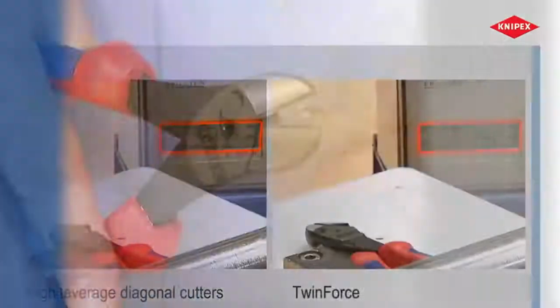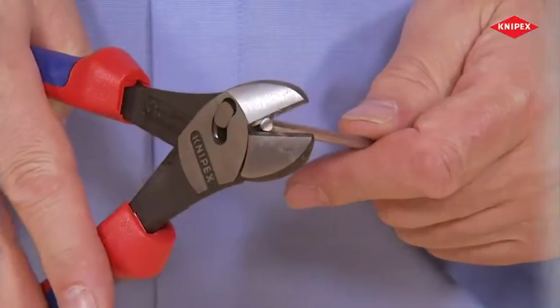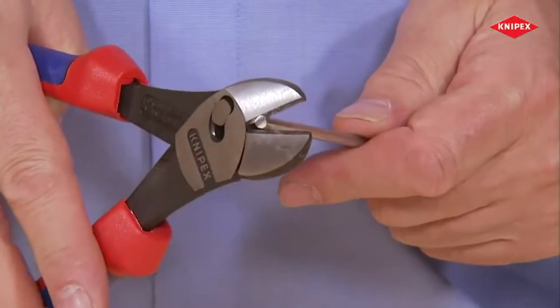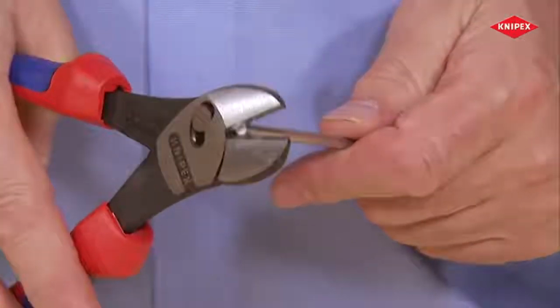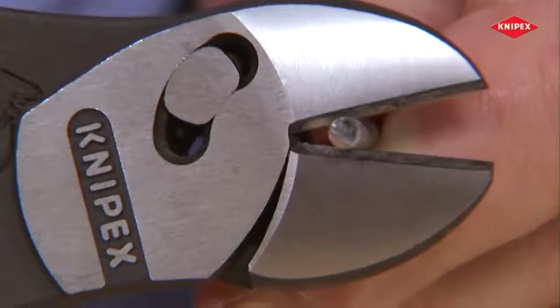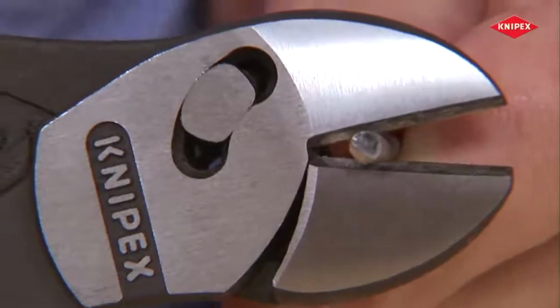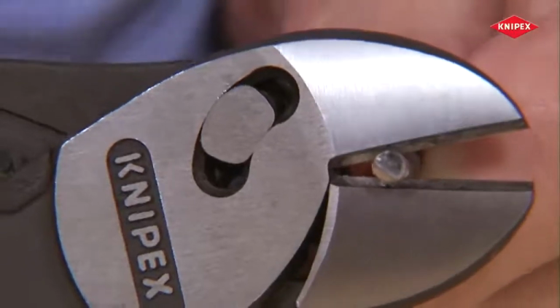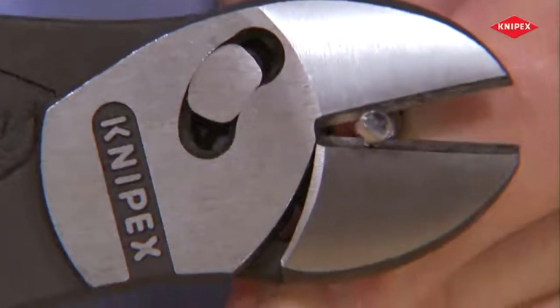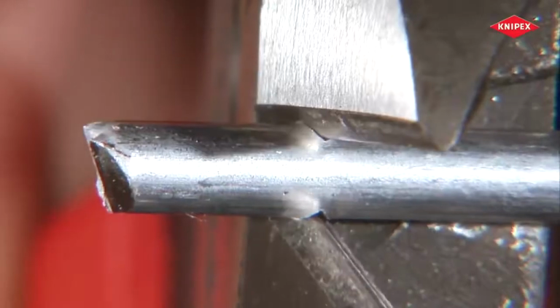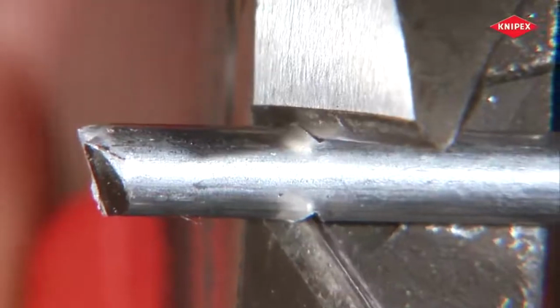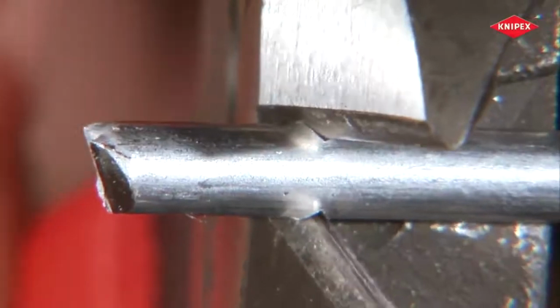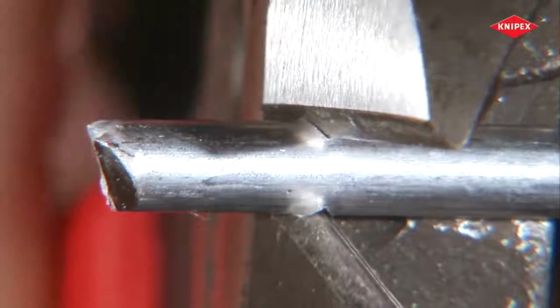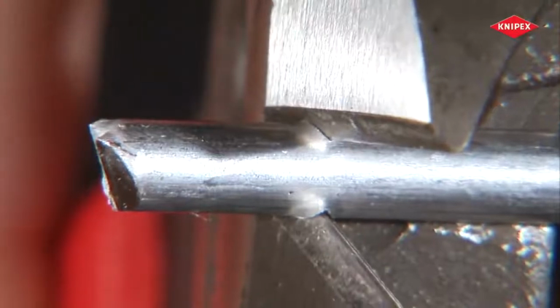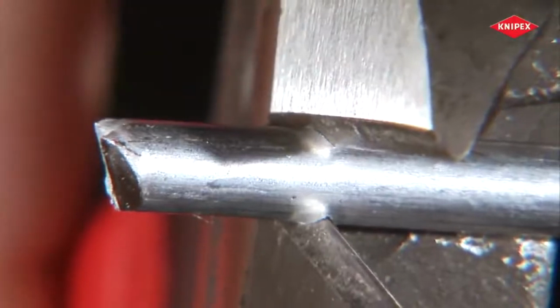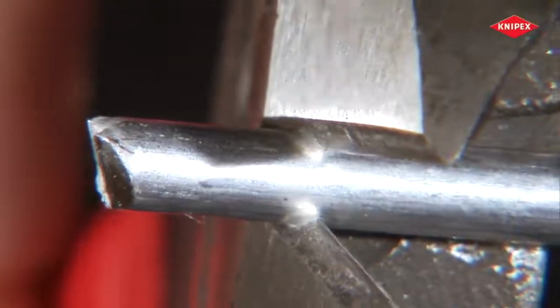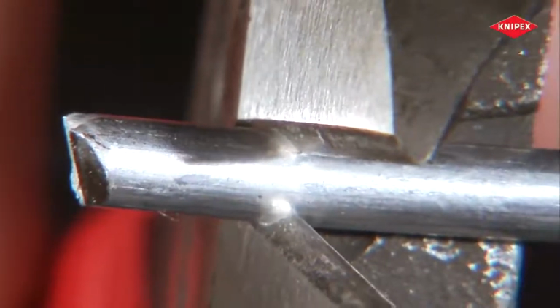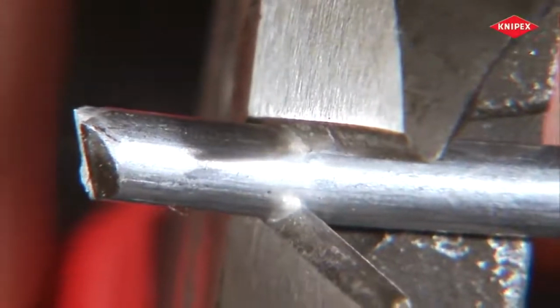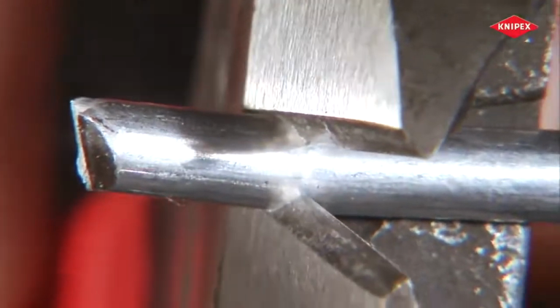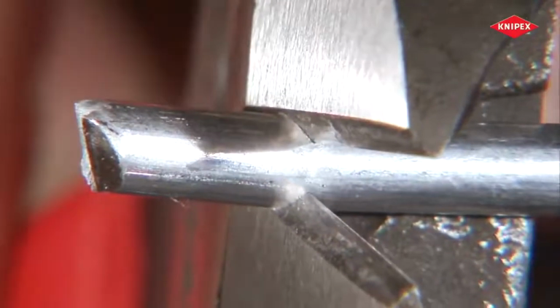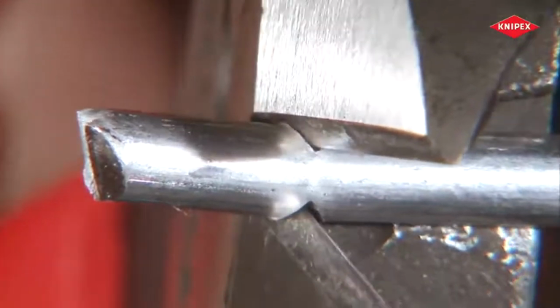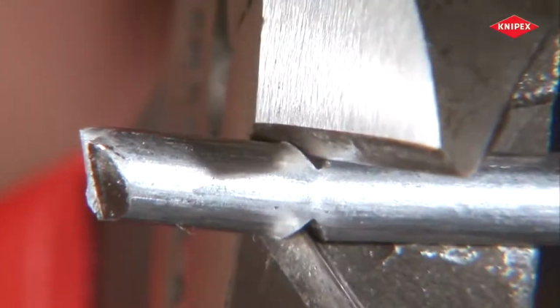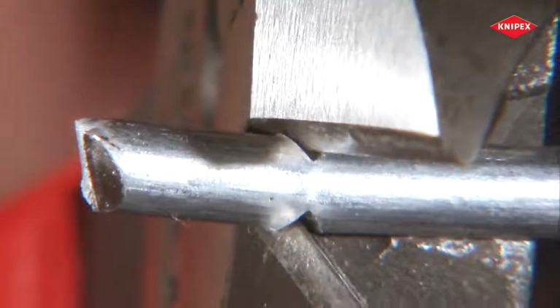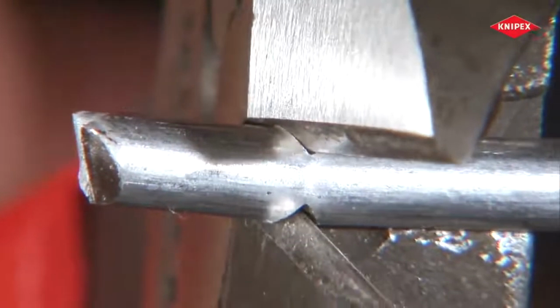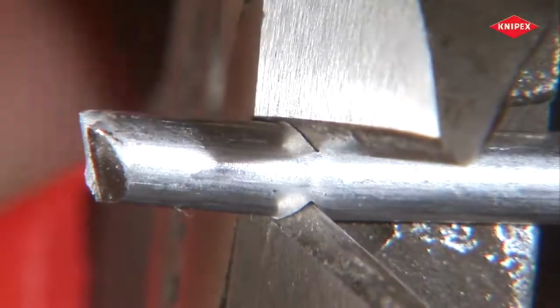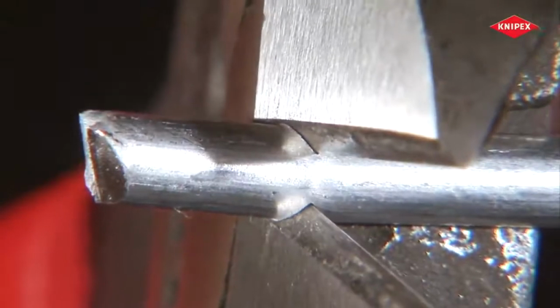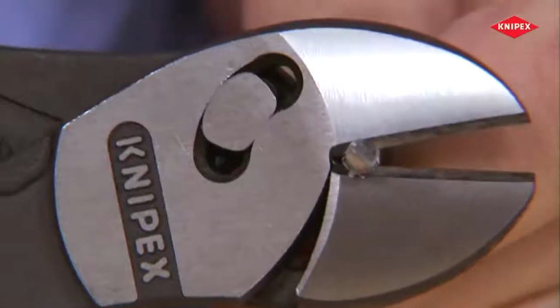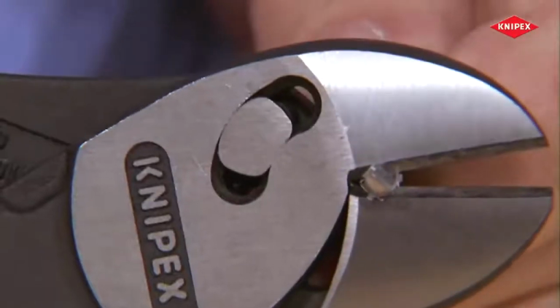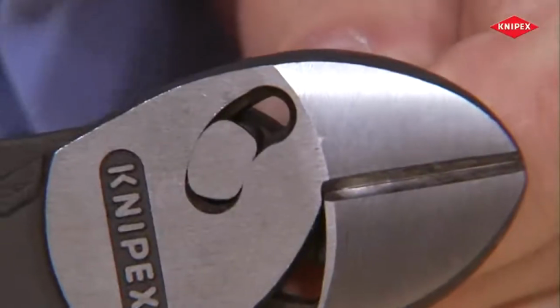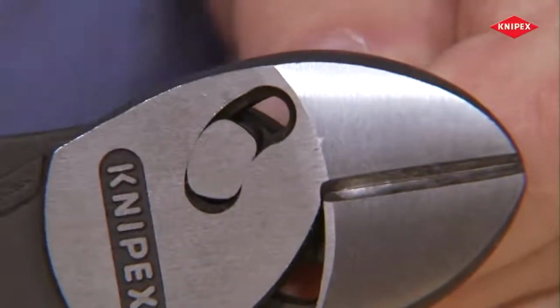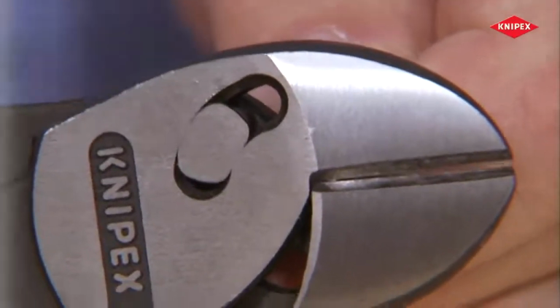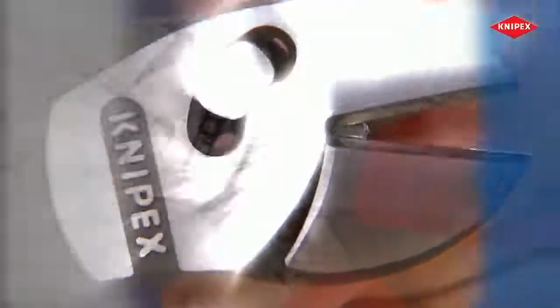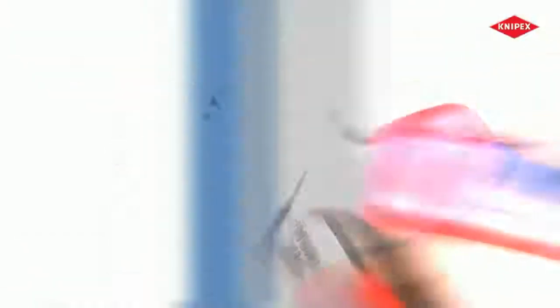When it comes to thick materials, reapplying the tool reveals its full potential. Make the initial cut, push back, finish cutting. This makes light work of even difficult cutting tasks.